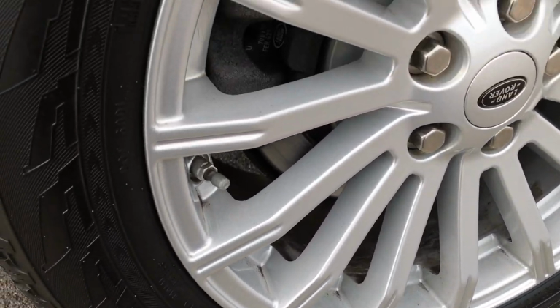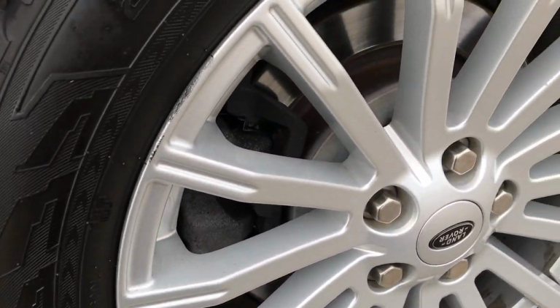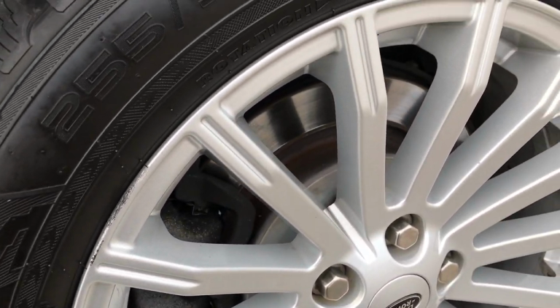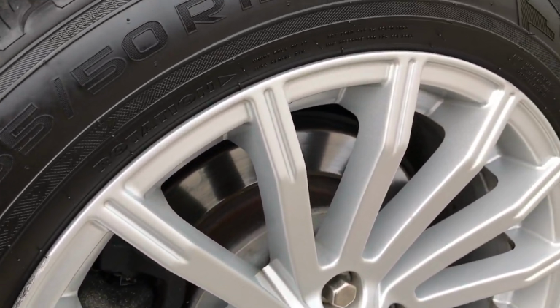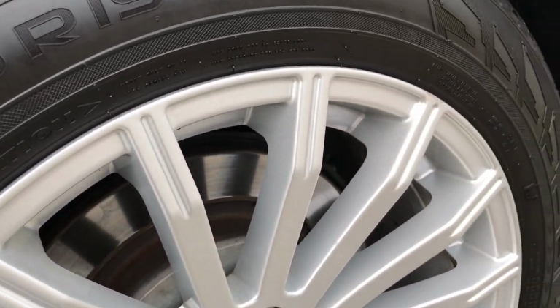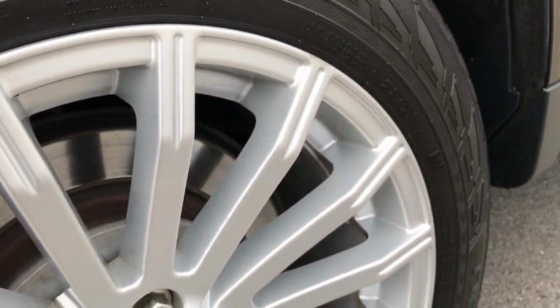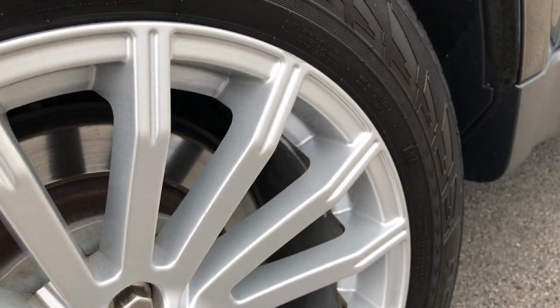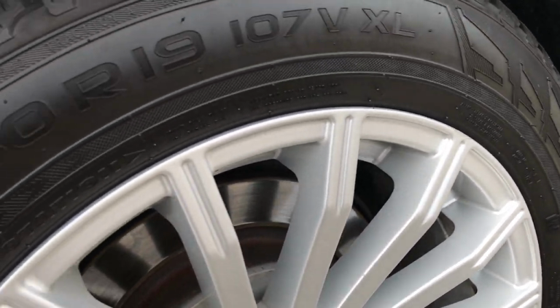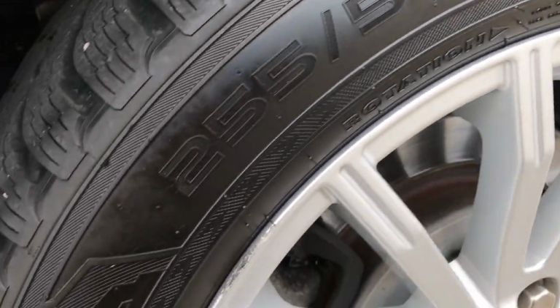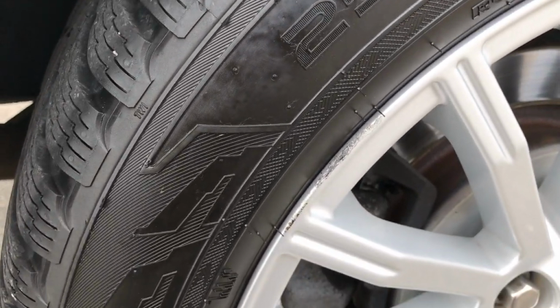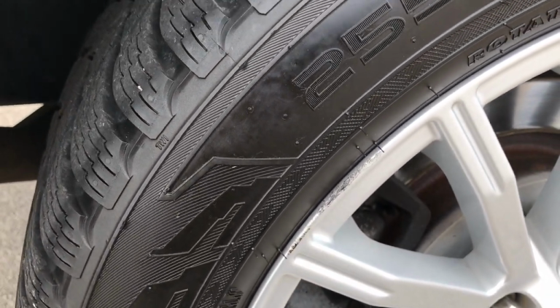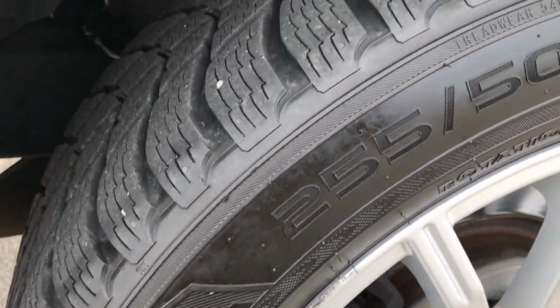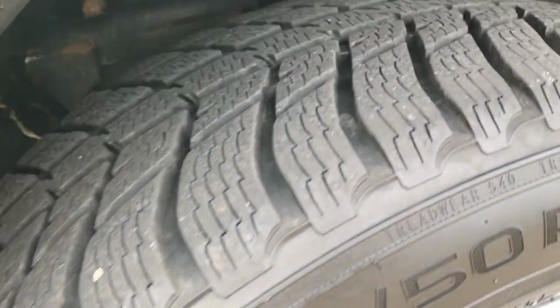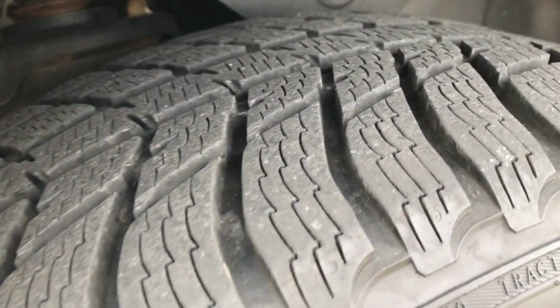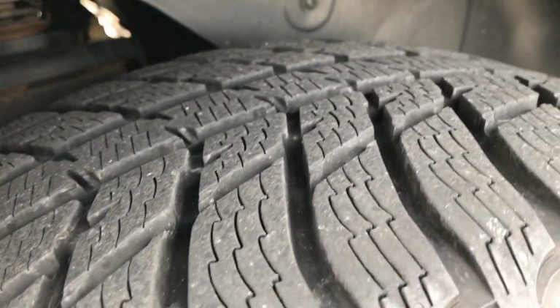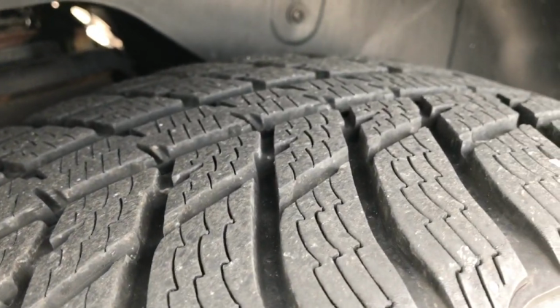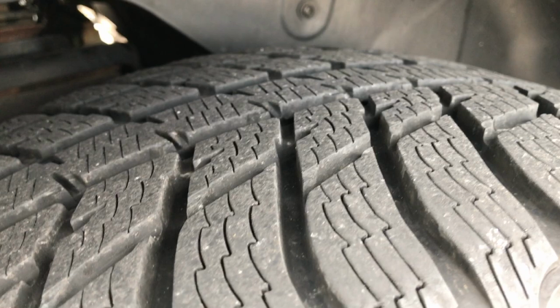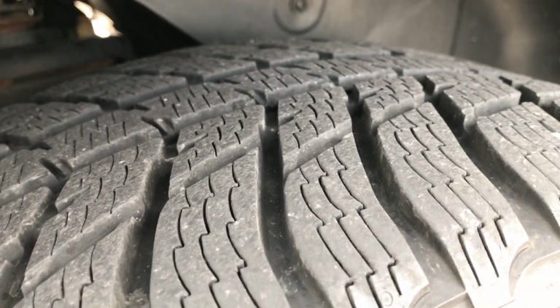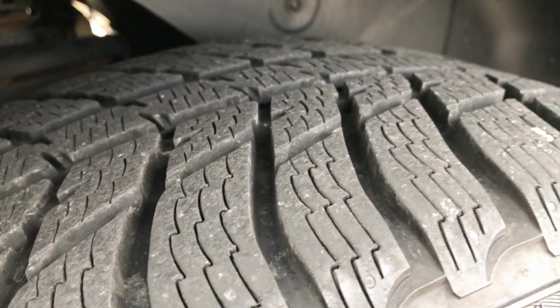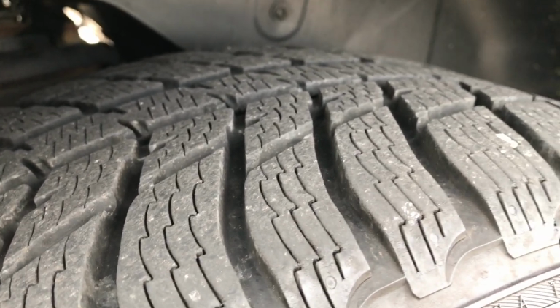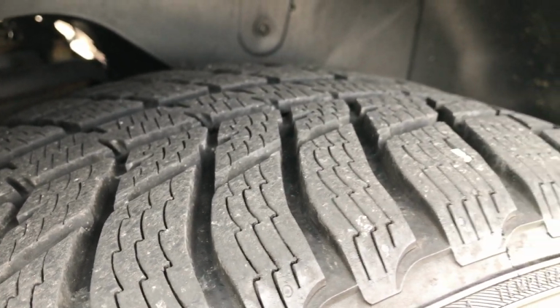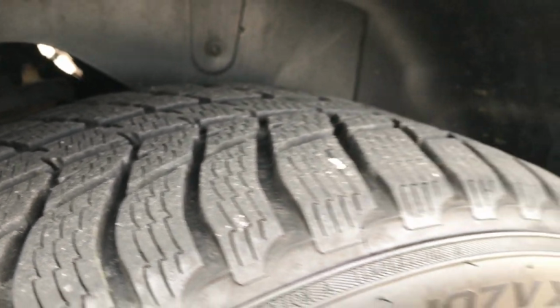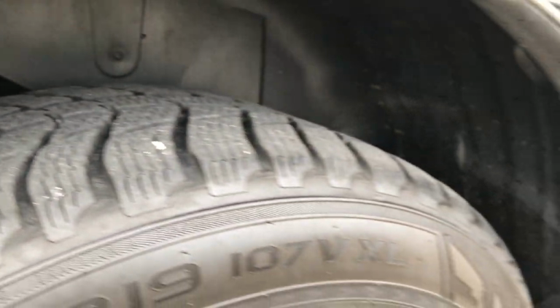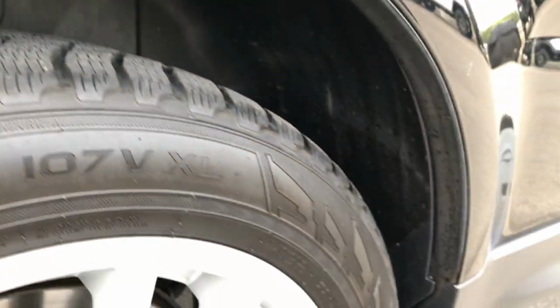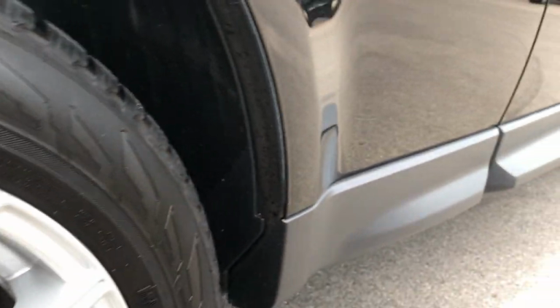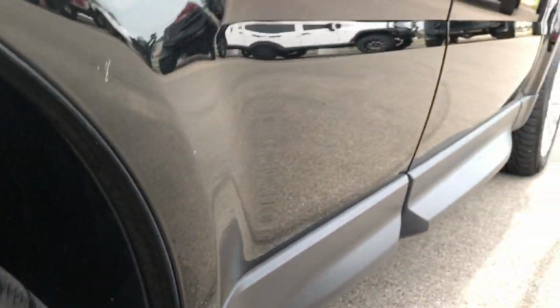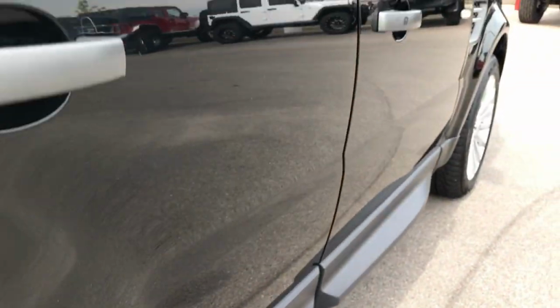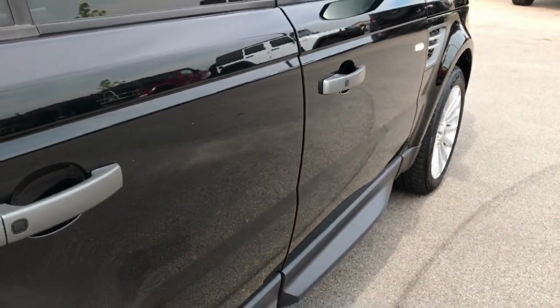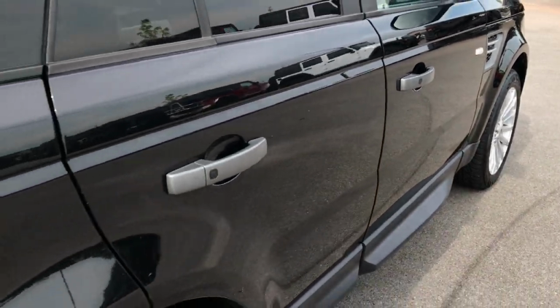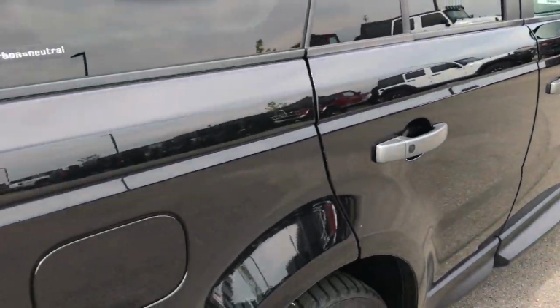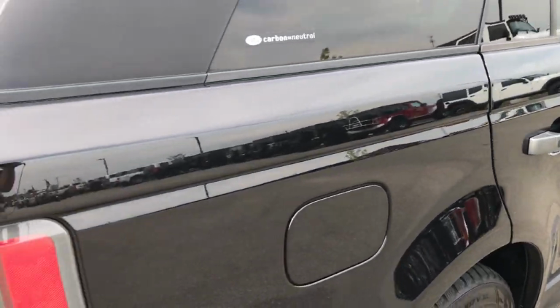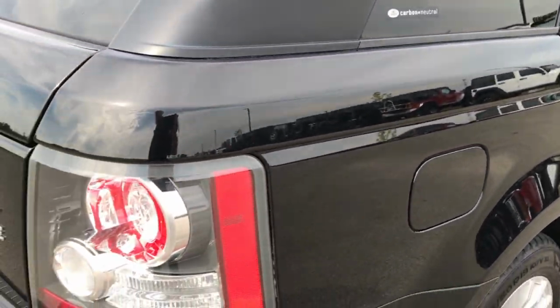The back rim is in pretty nice condition as well — one tiny little scuff right there but nothing major. You can see just how much tread is left on these back tires, looks like about 60-70%. There's a lot of tread left, and Nokian is a pretty good tire brand.